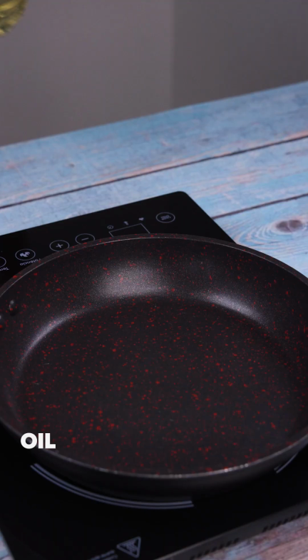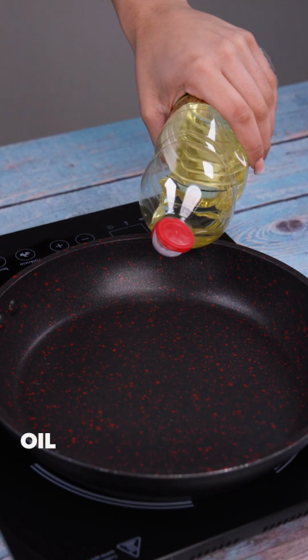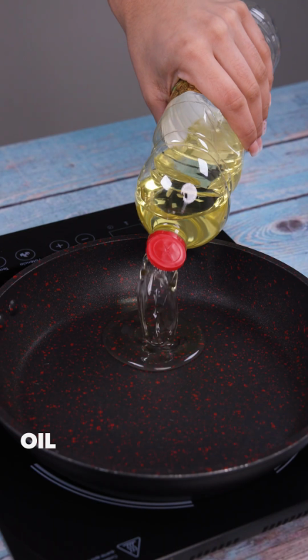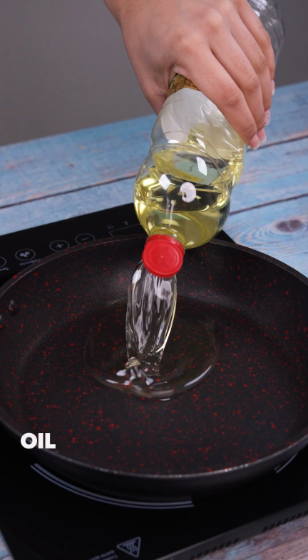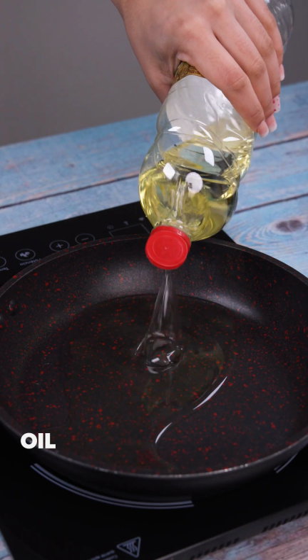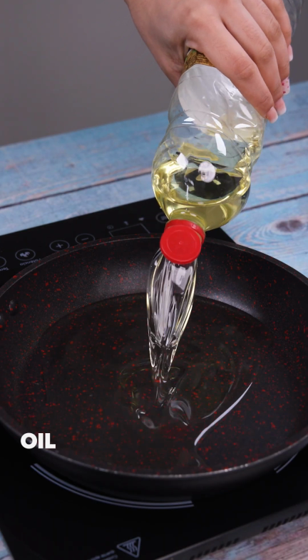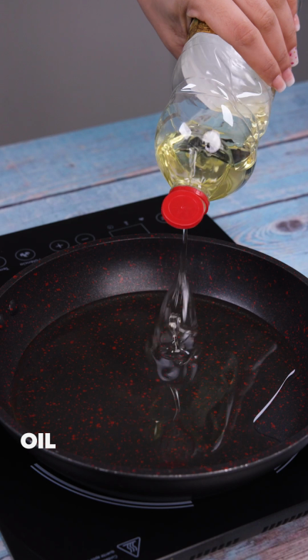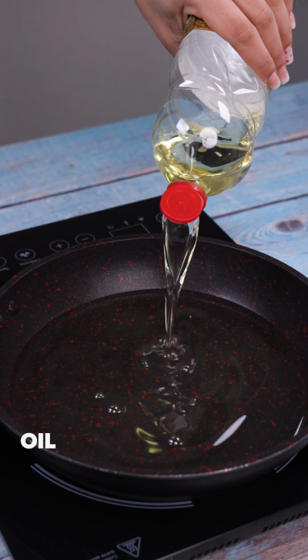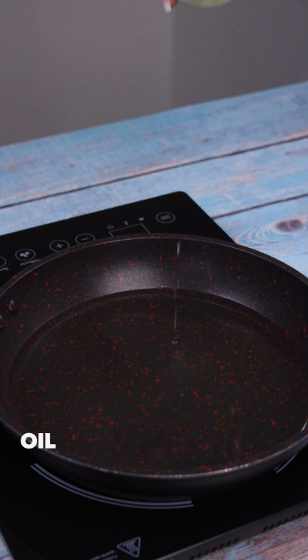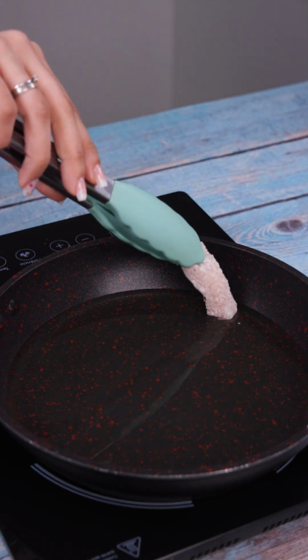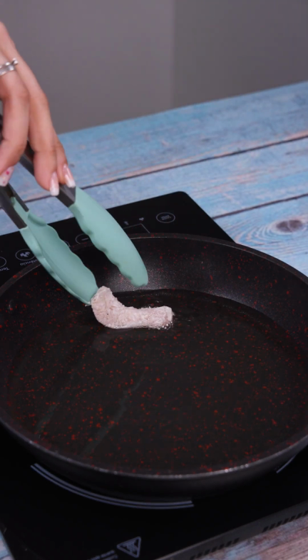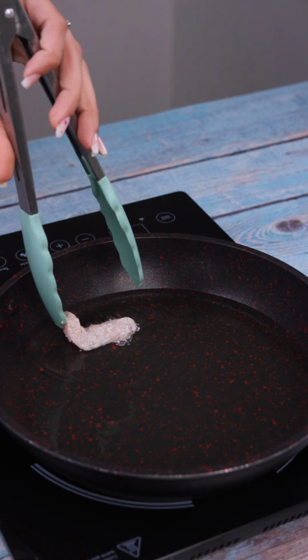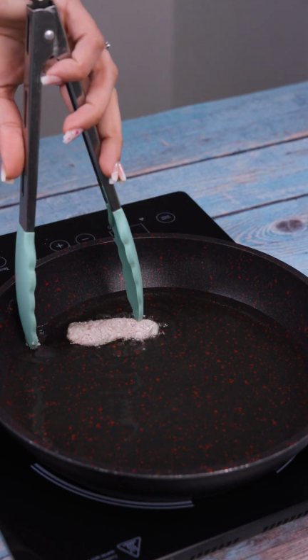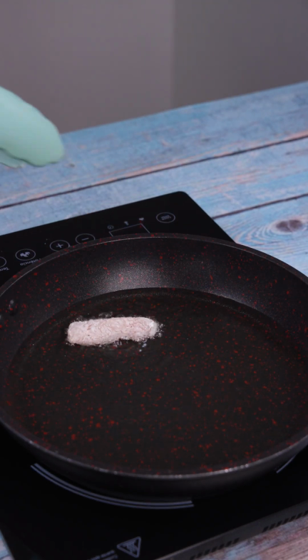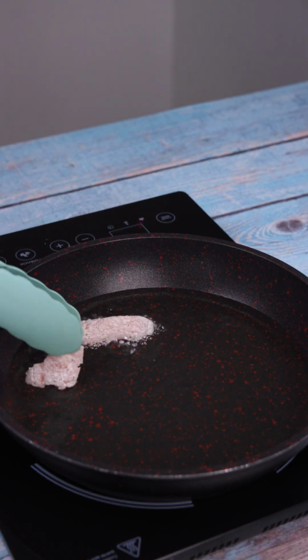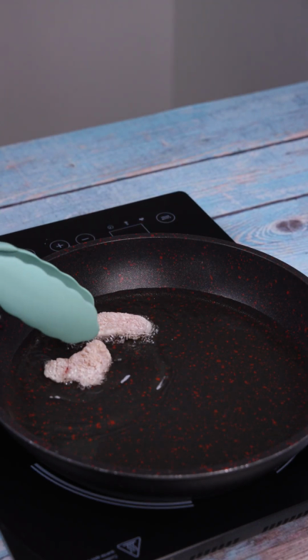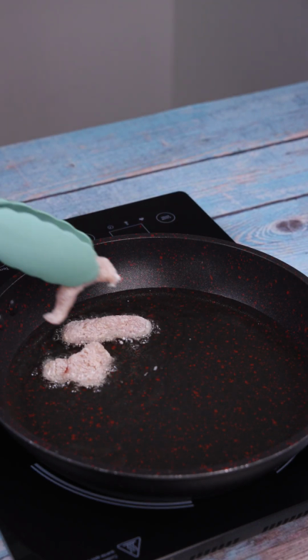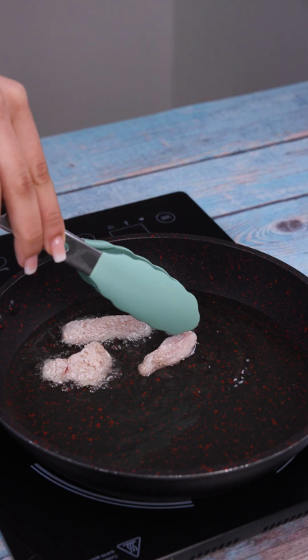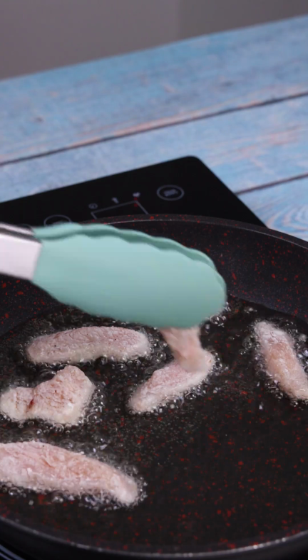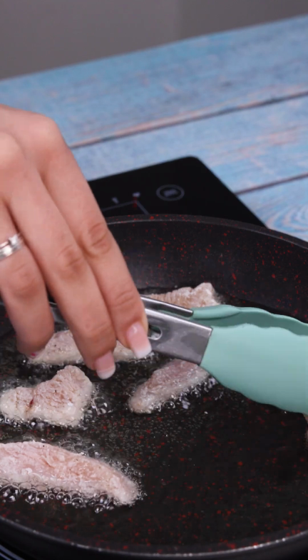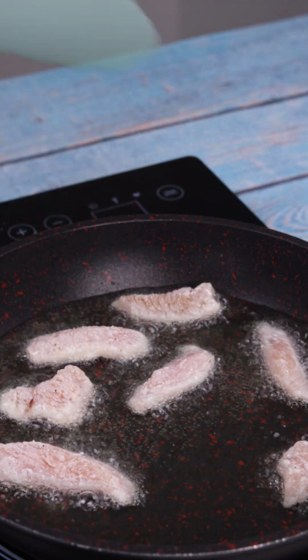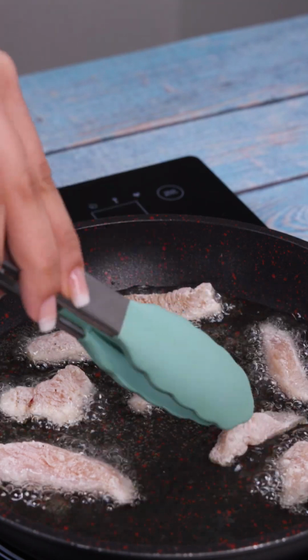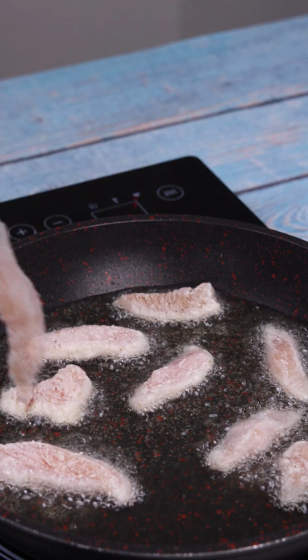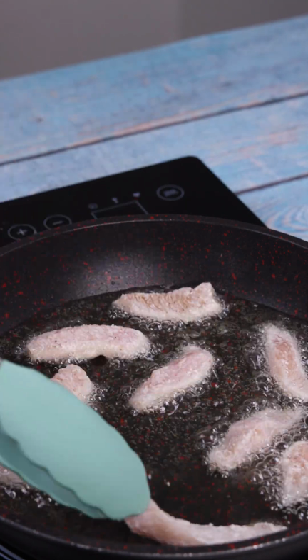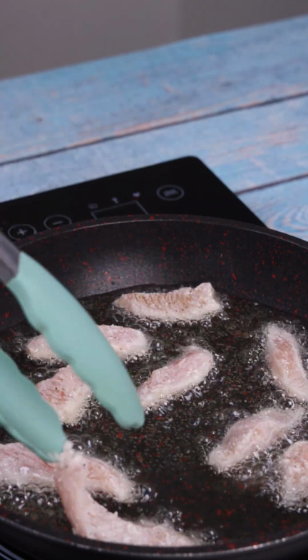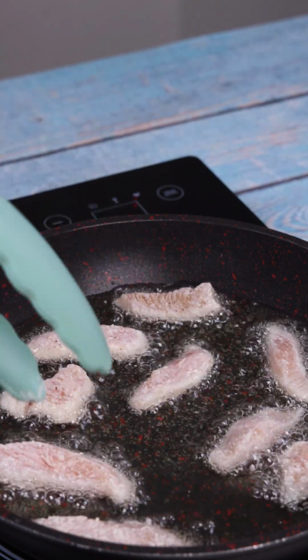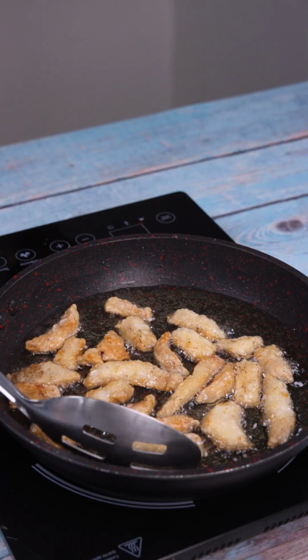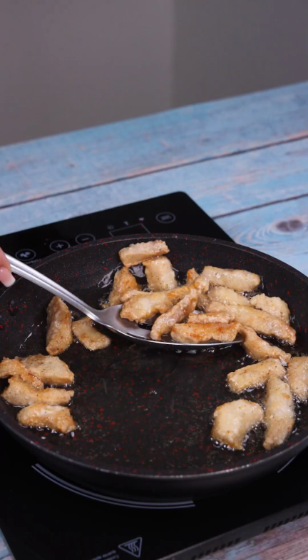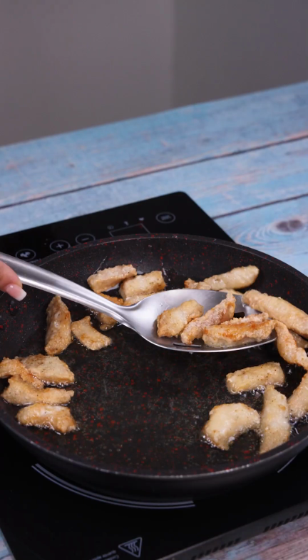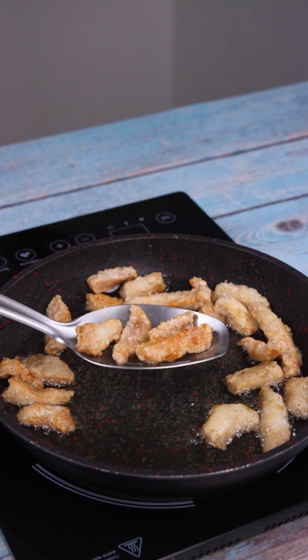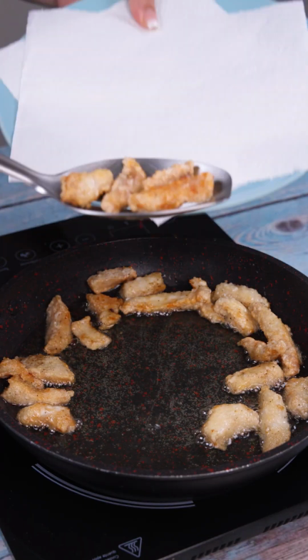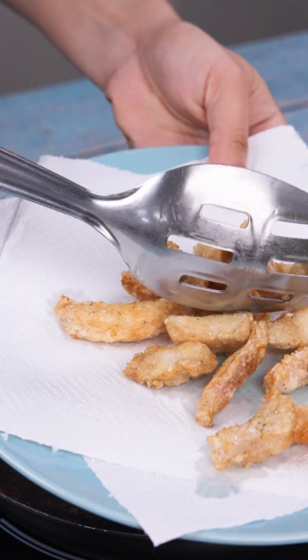In a pan, I add oil, wait for it to heat up, and put the chicken in to fry. When it's browned all over, you can remove it from the oil.